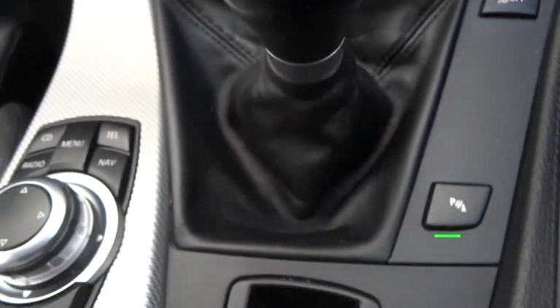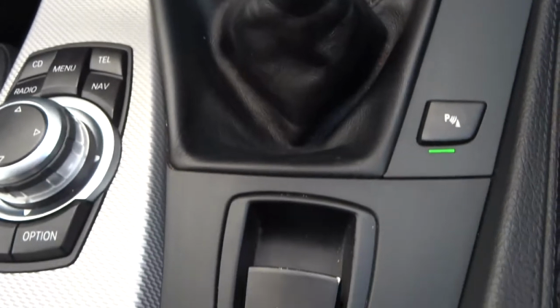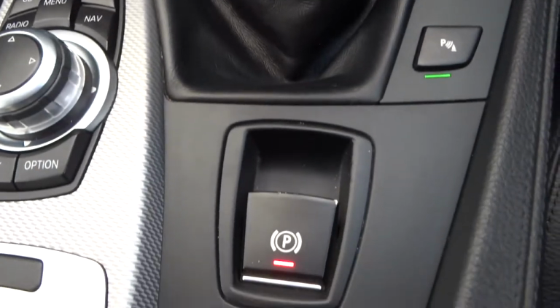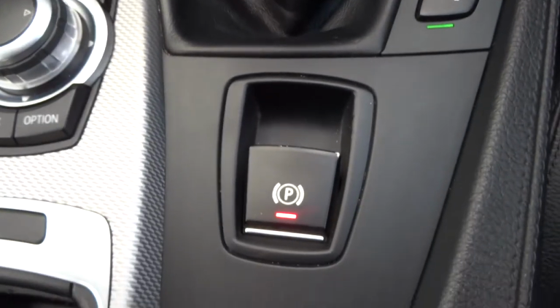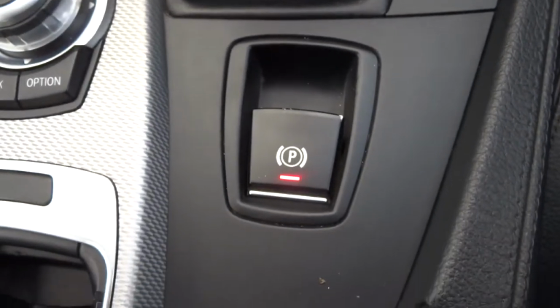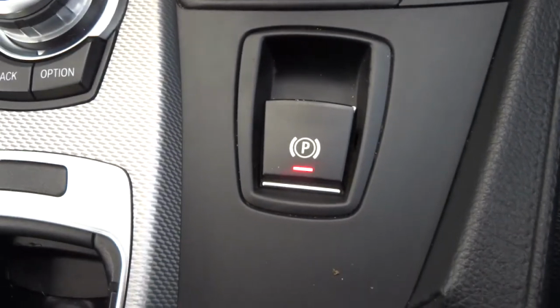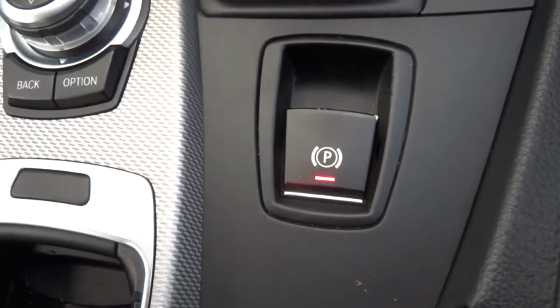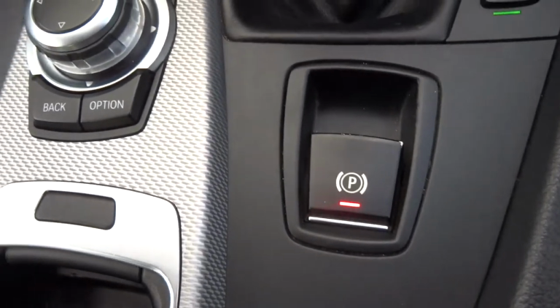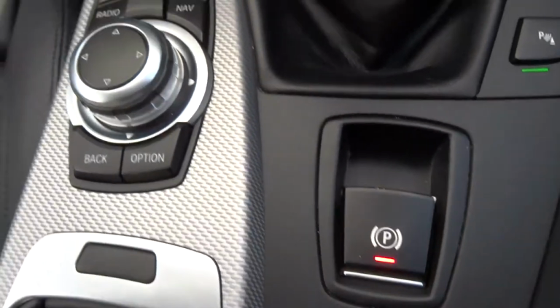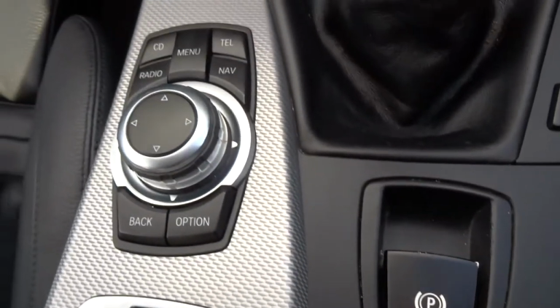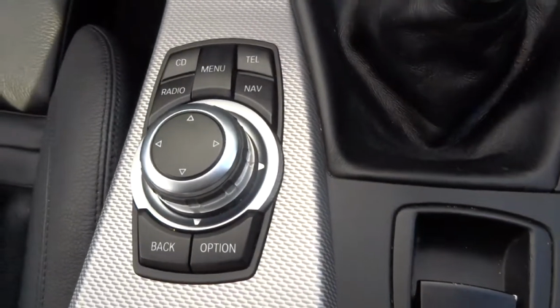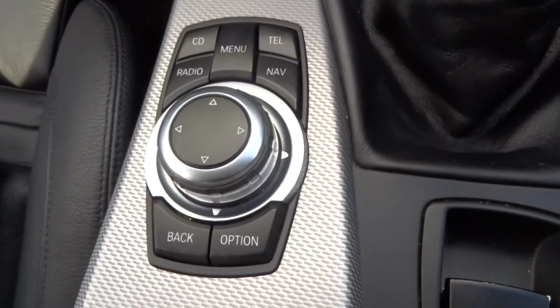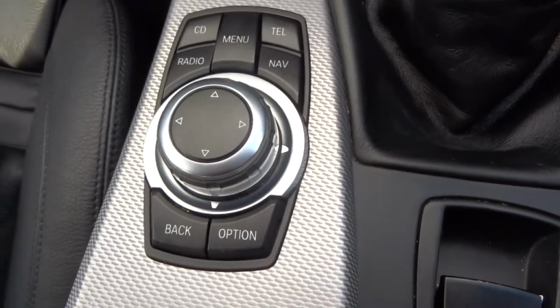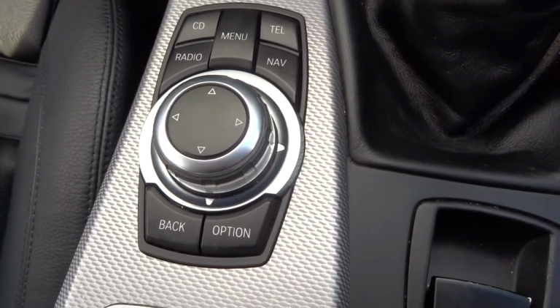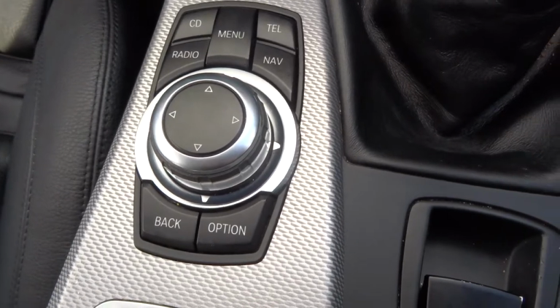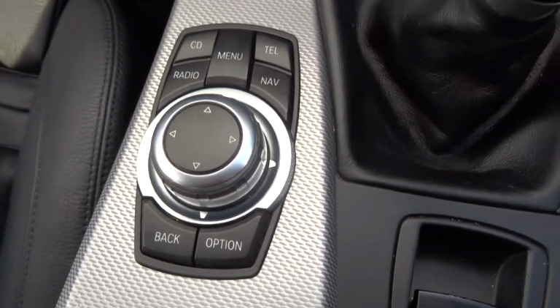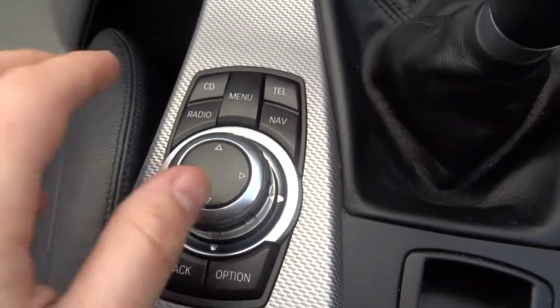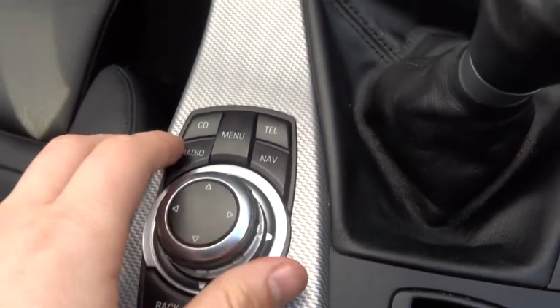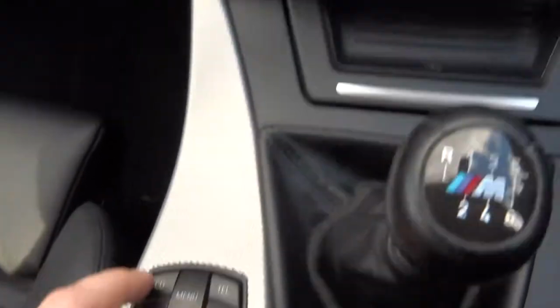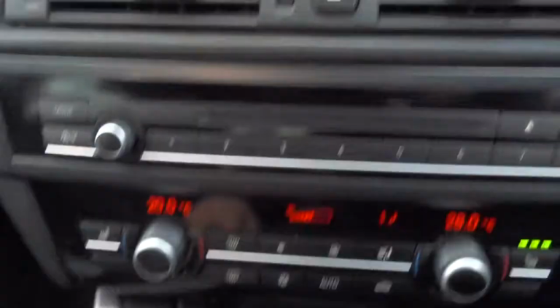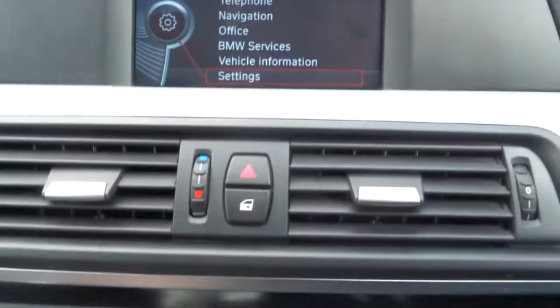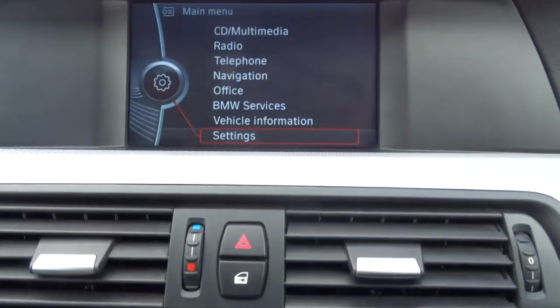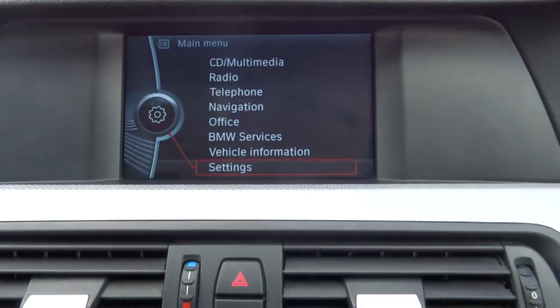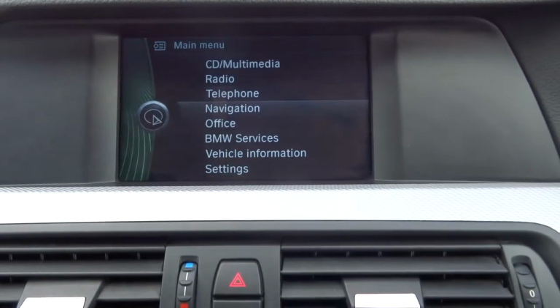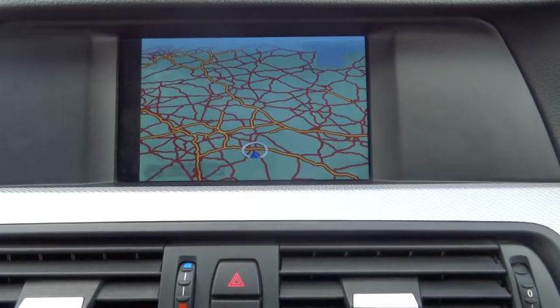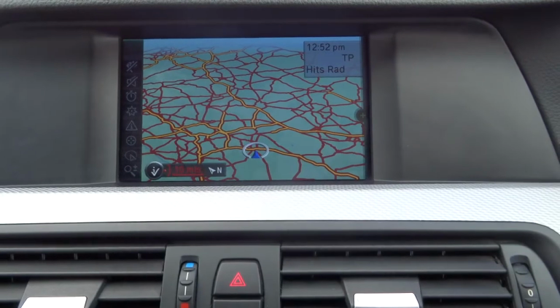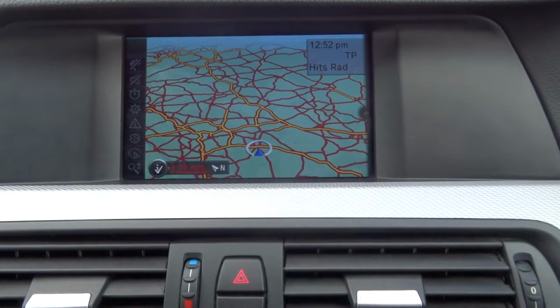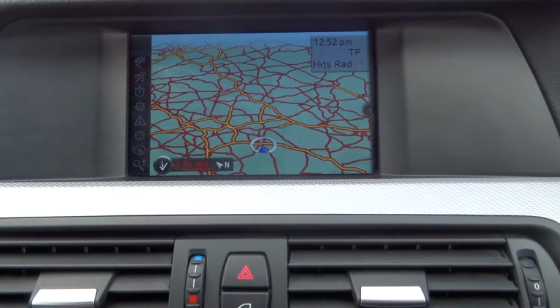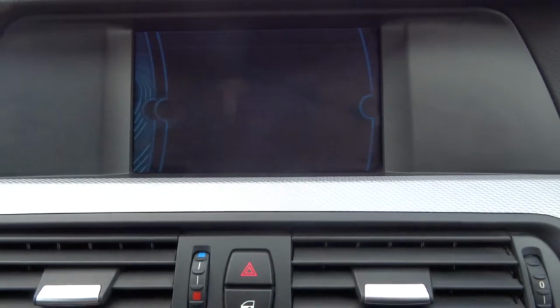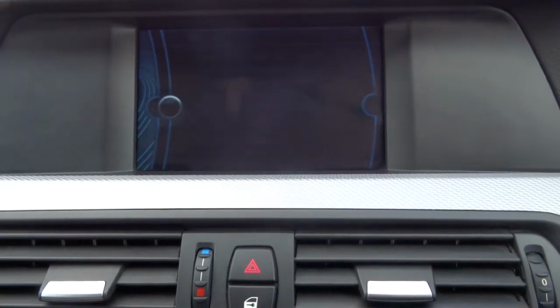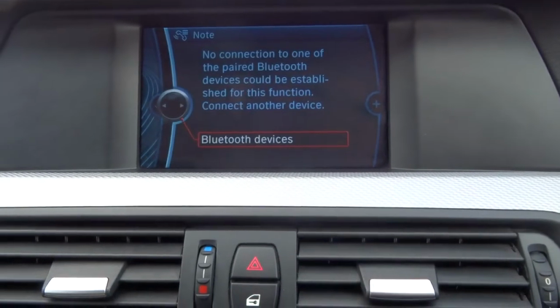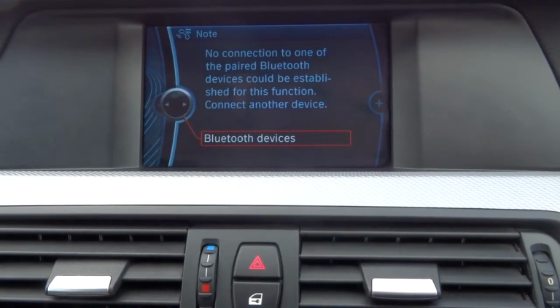We've got an electric handbrake. Your whole media interface is controlled by this unit here. So if we have a look we can see things such as navigation and Bluetooth.